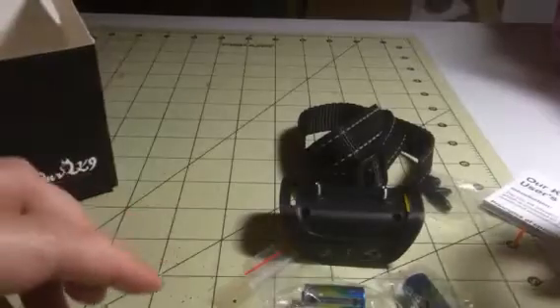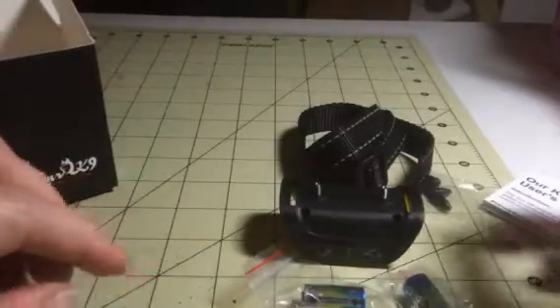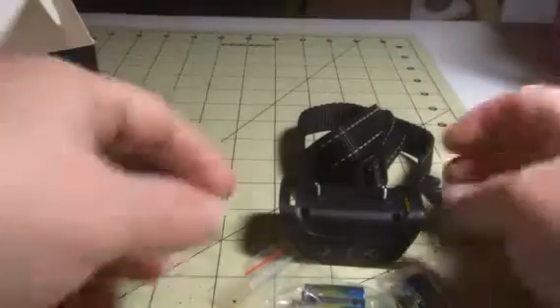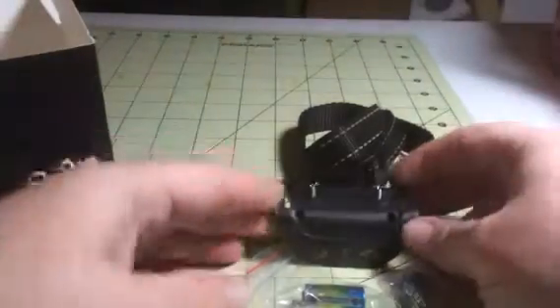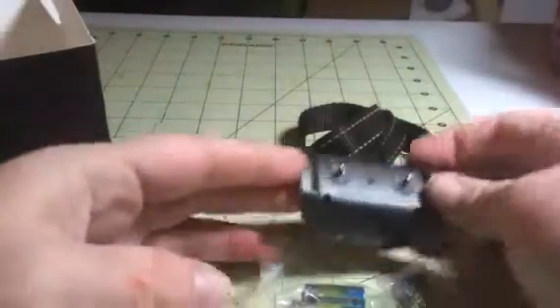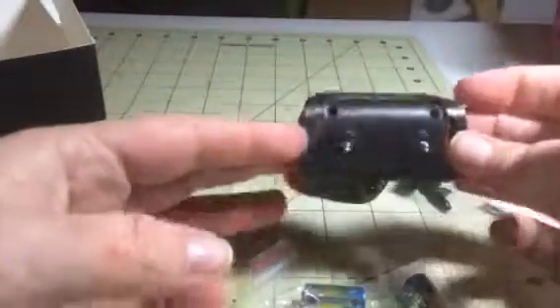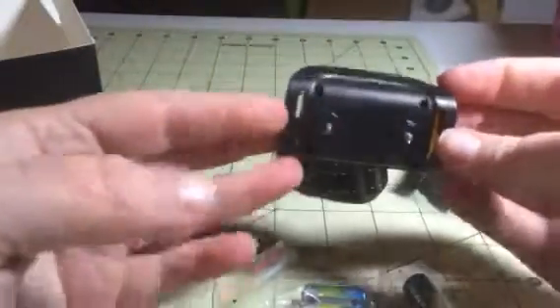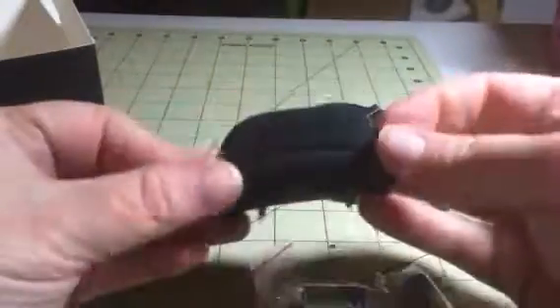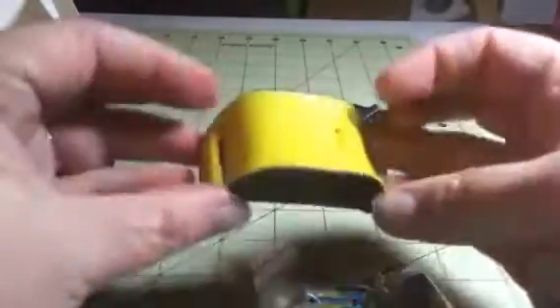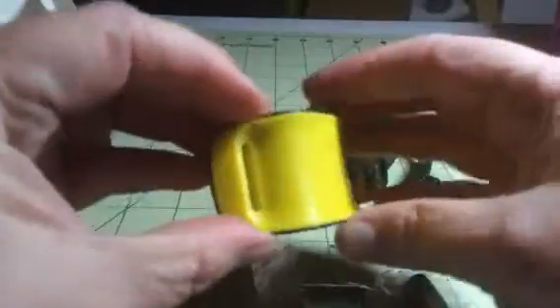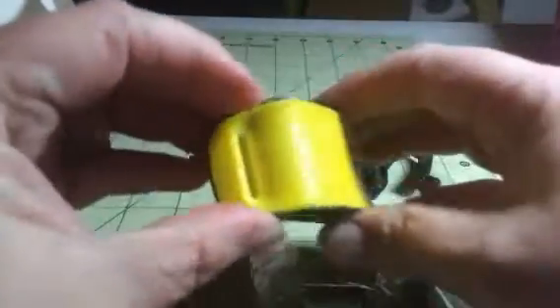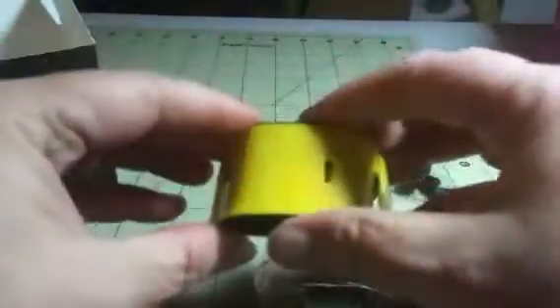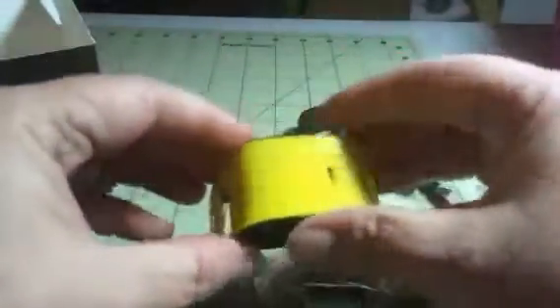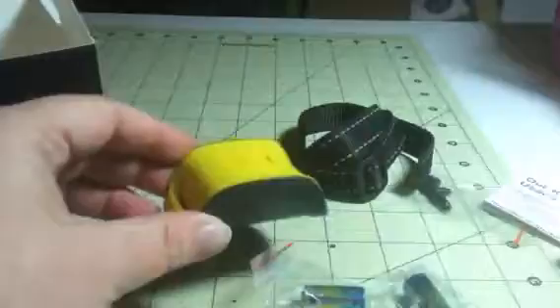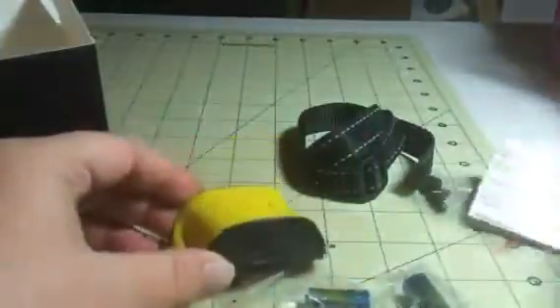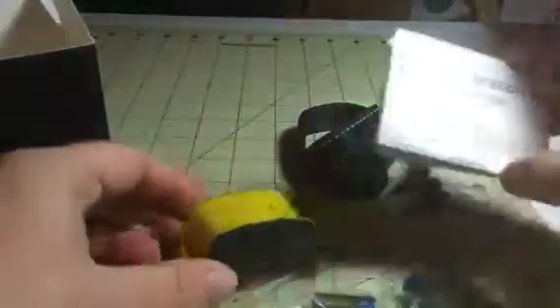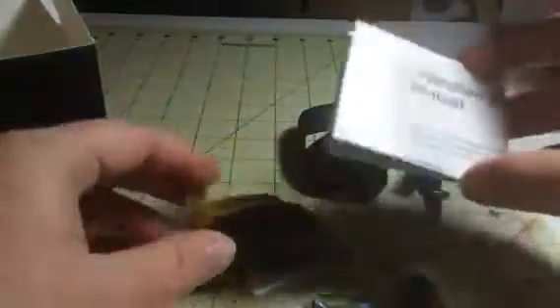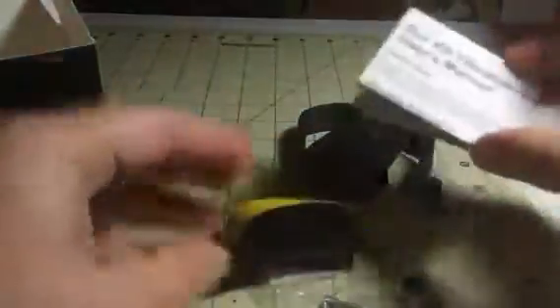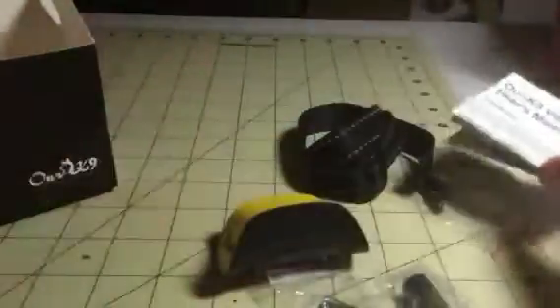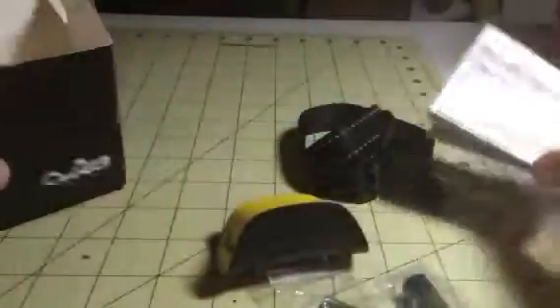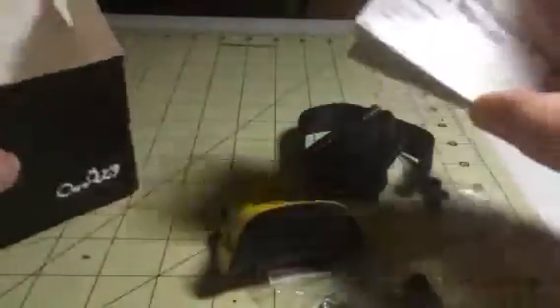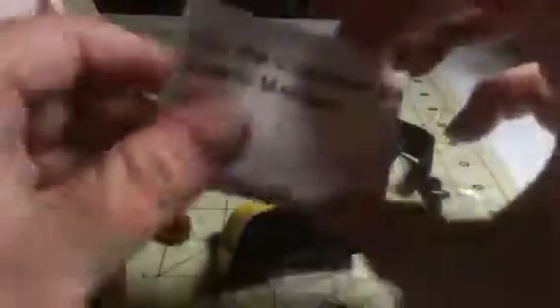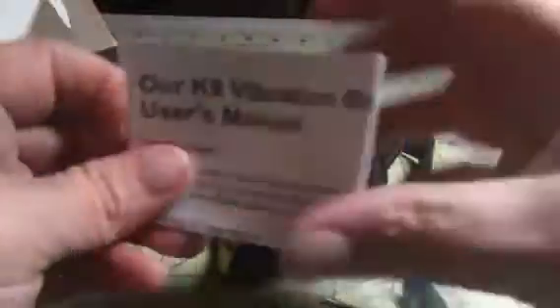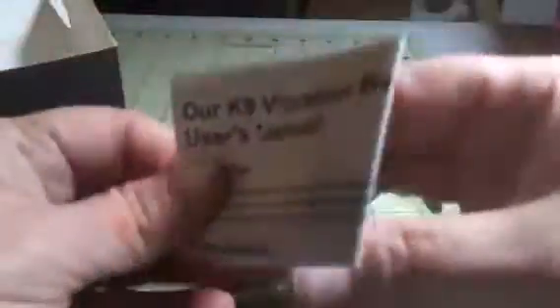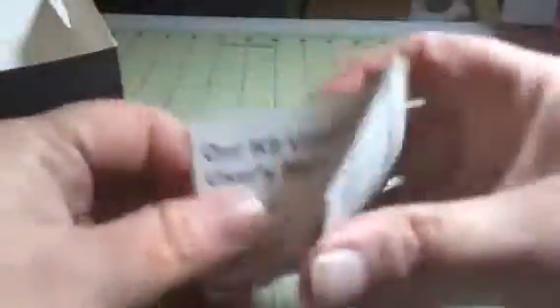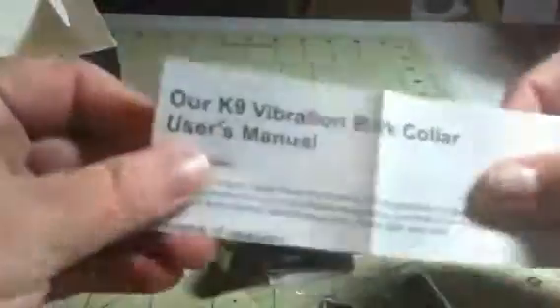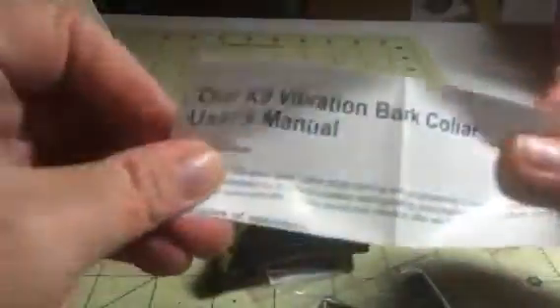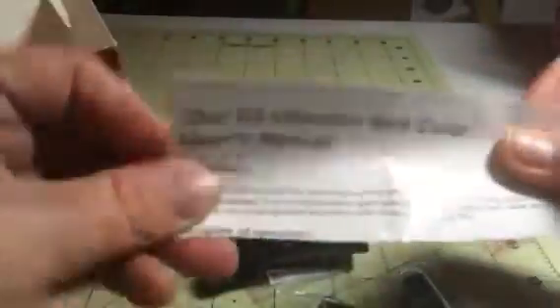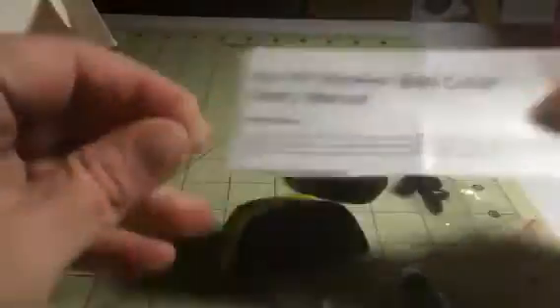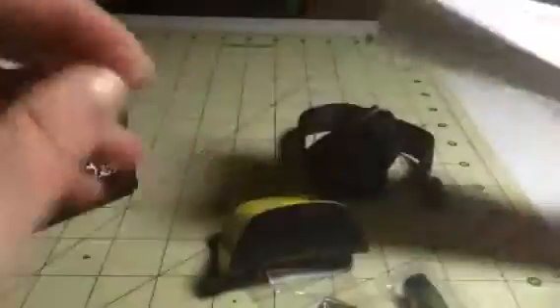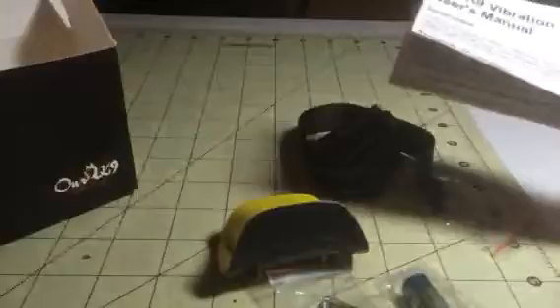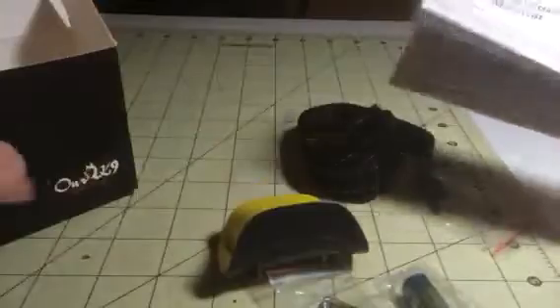Hey everybody, it's Stephanie from SweepSakesDiva. Today I'm reviewing this great little Bark Control Collar from RK9. This is a vibration bark collar.